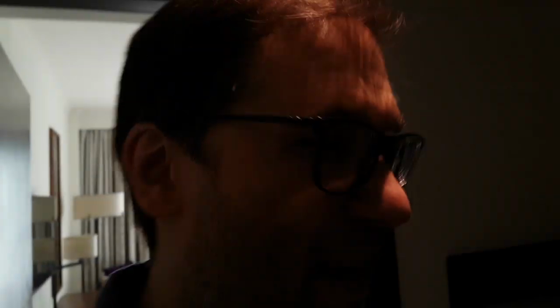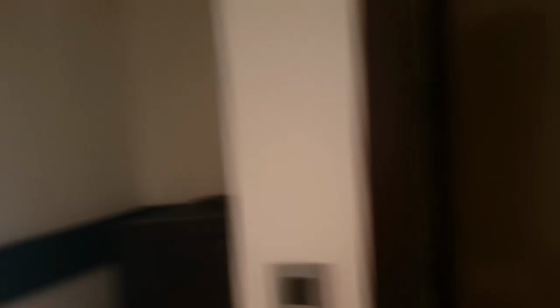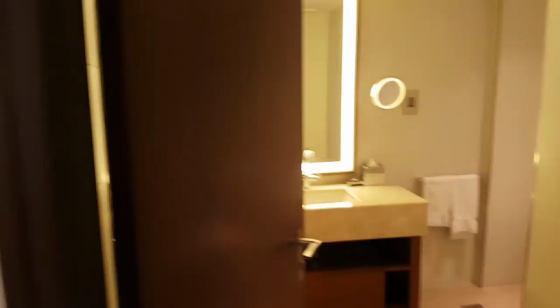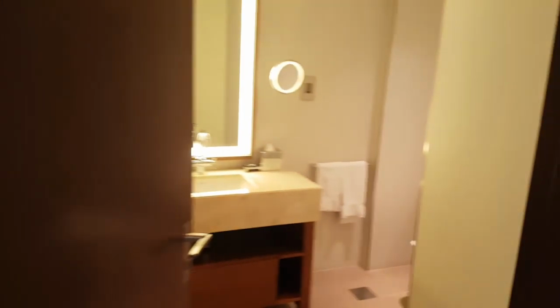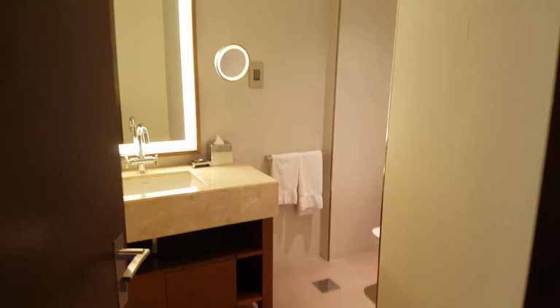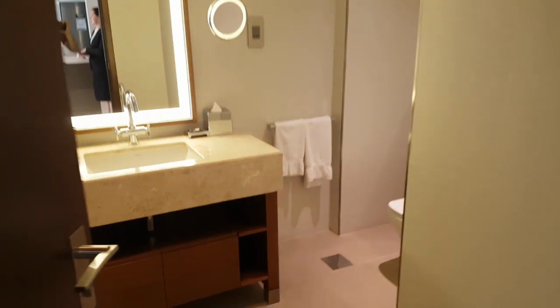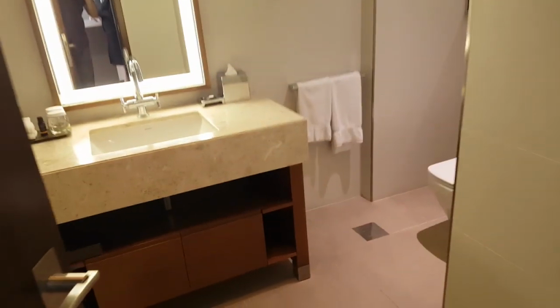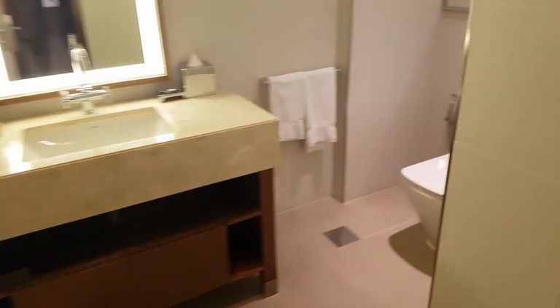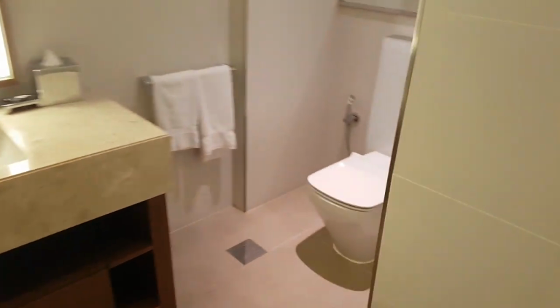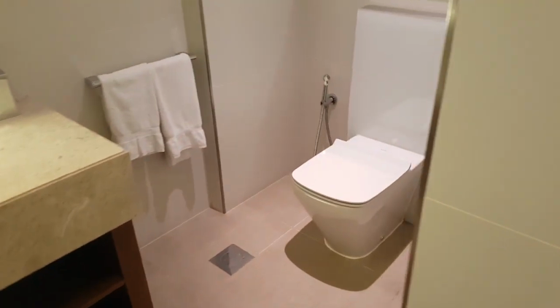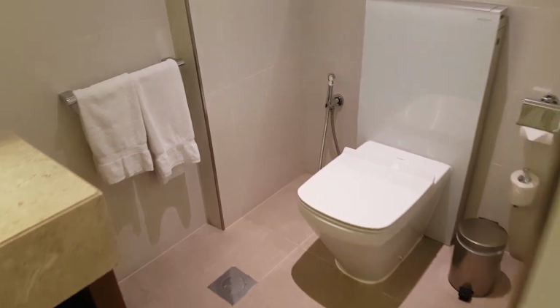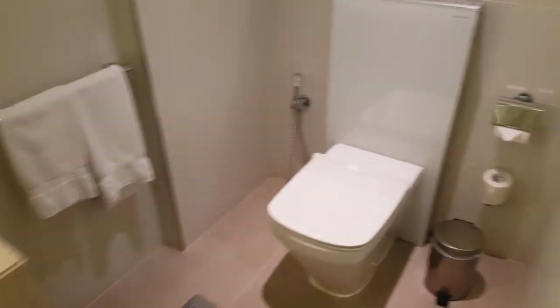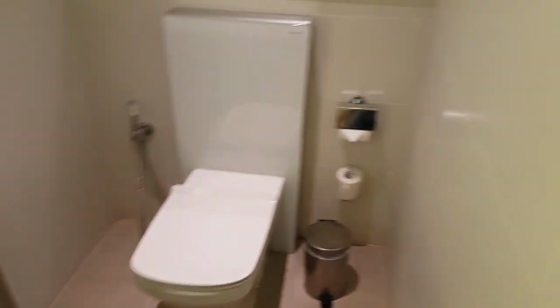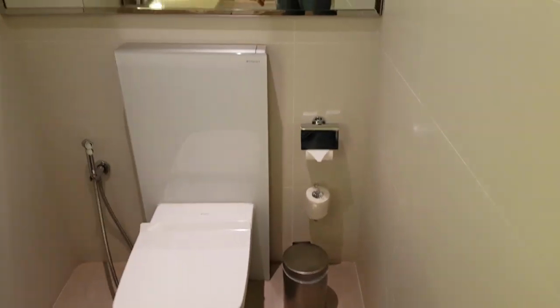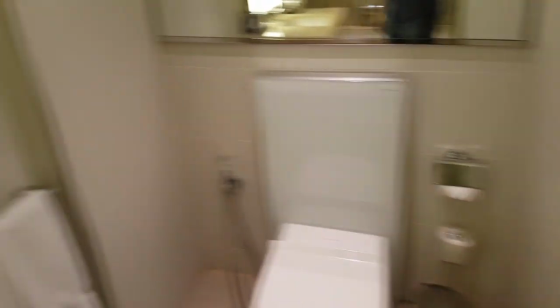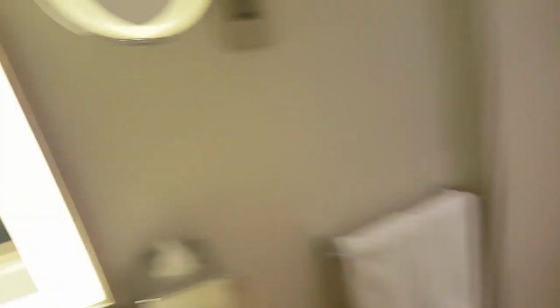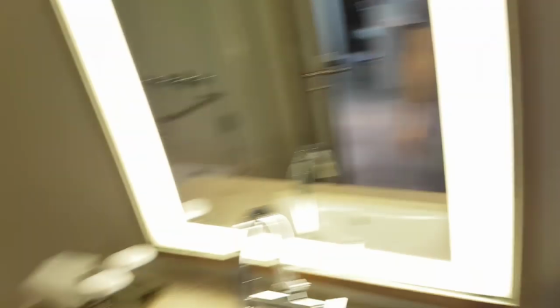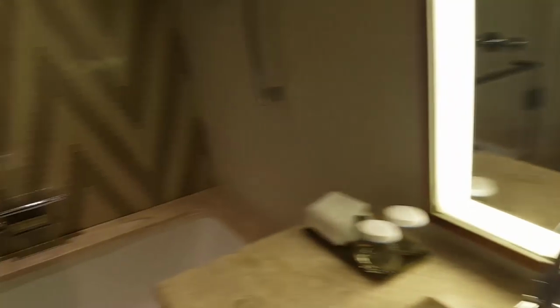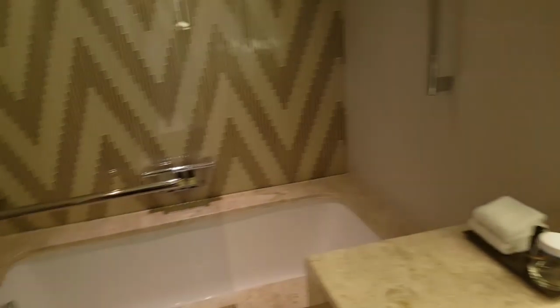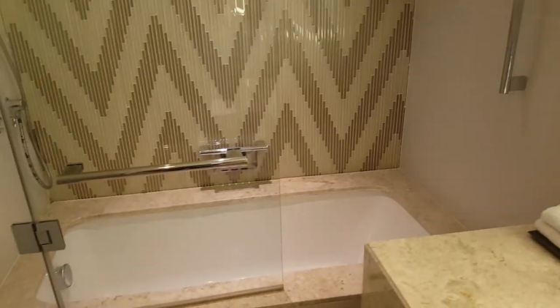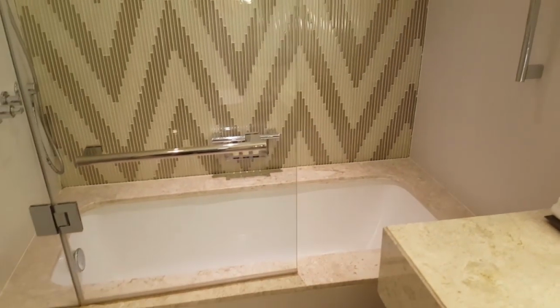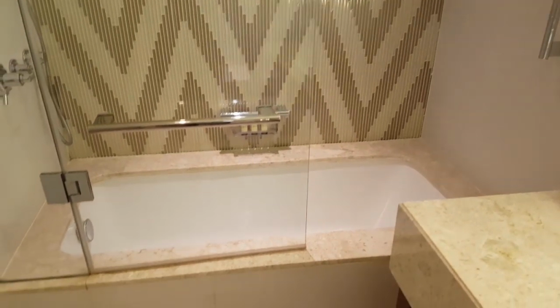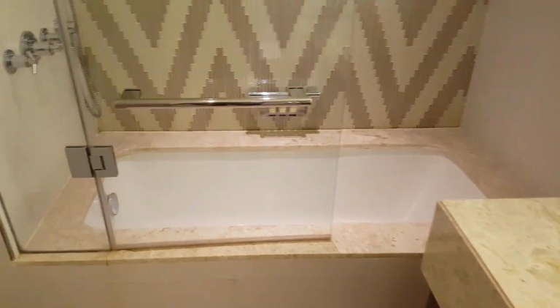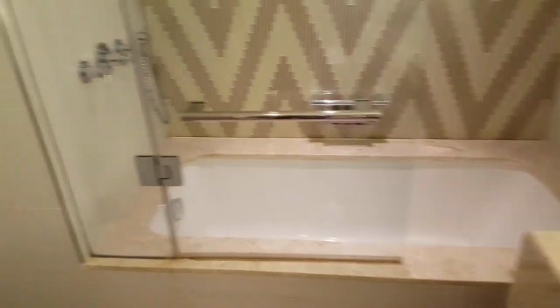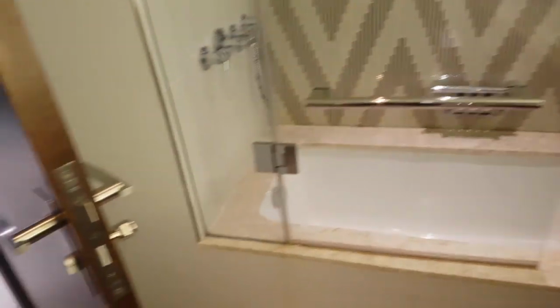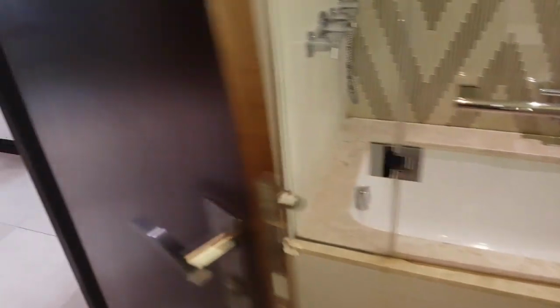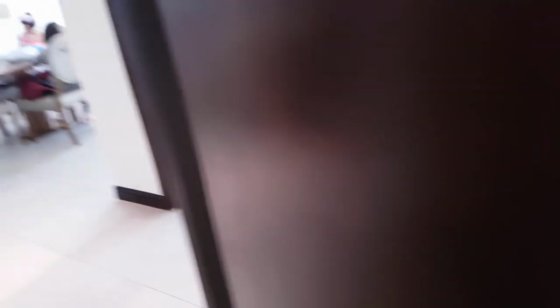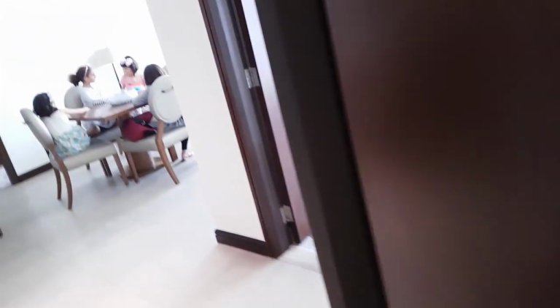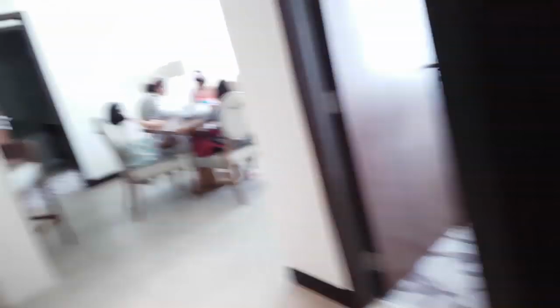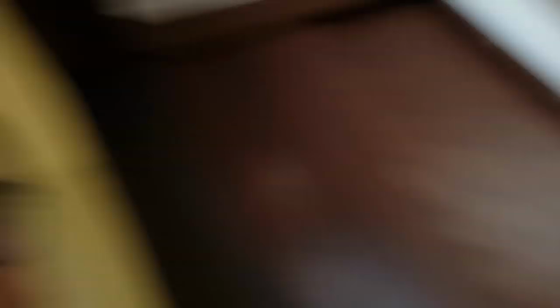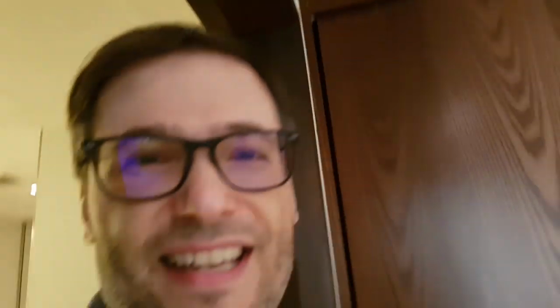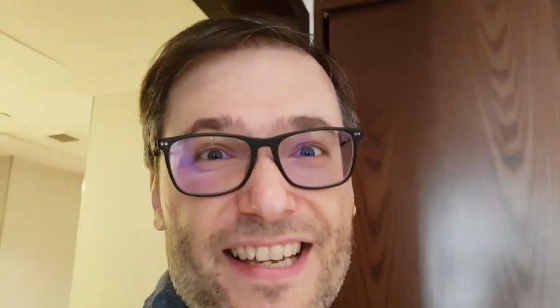There is also the guest bathroom here, or perhaps the second bedroom's bathroom, with the tub. And that's it for the room tour.